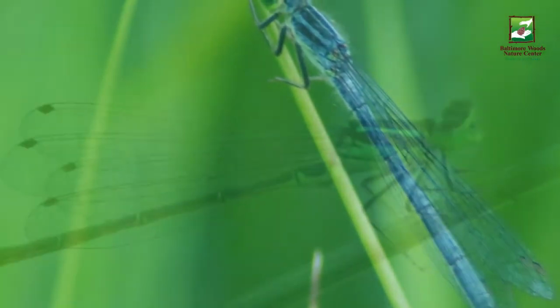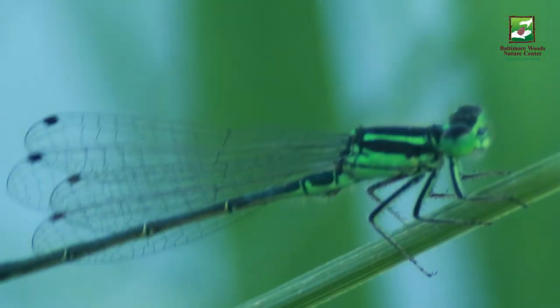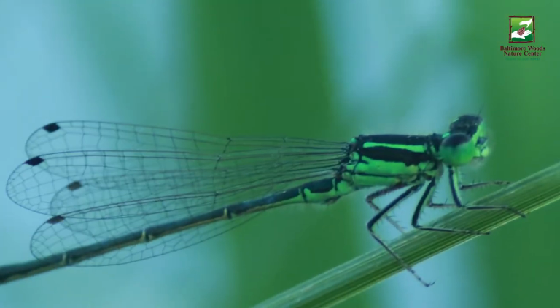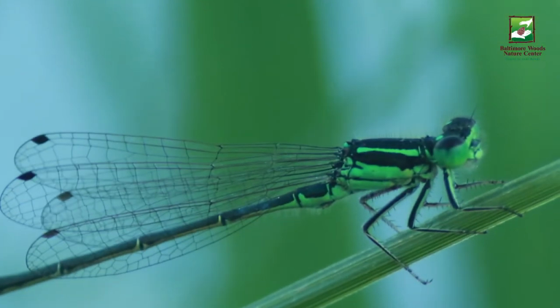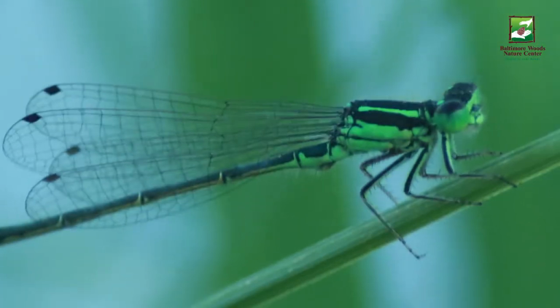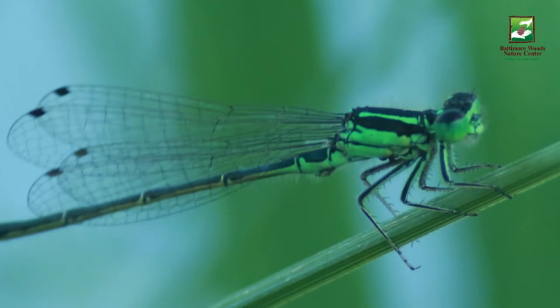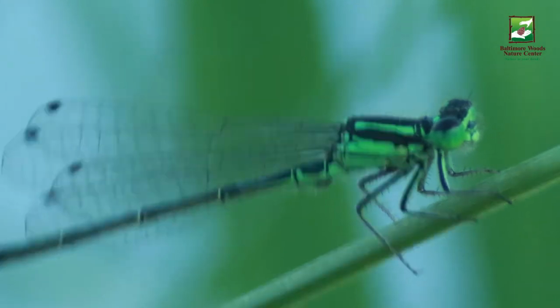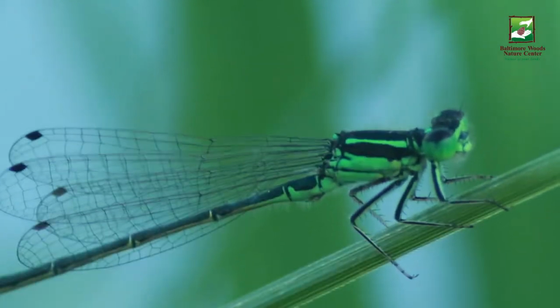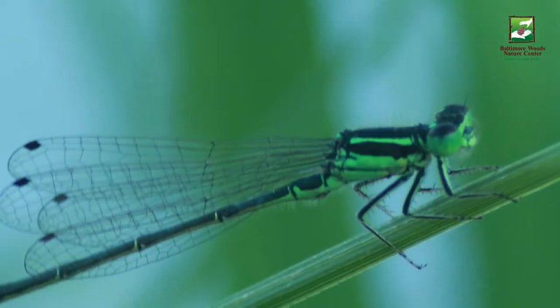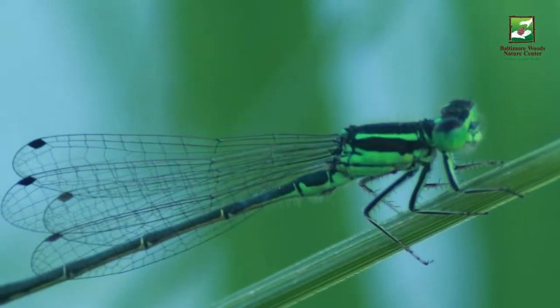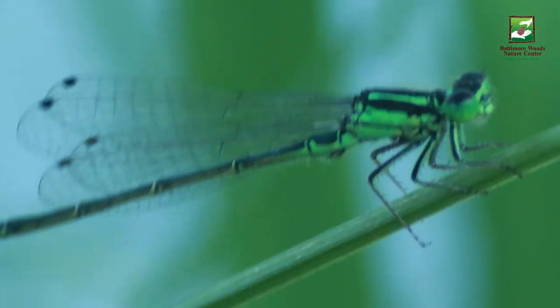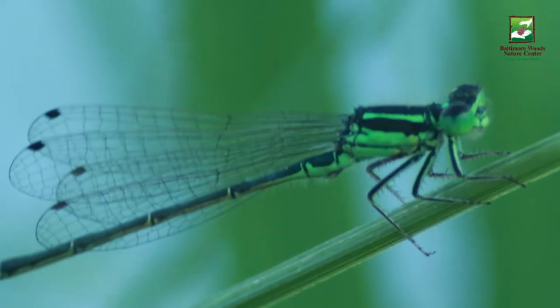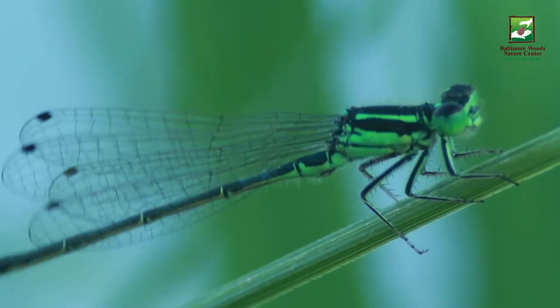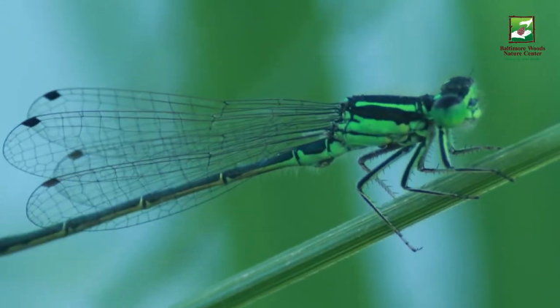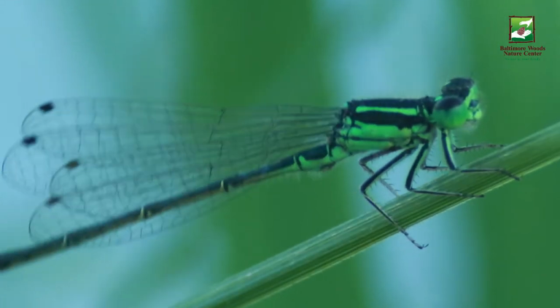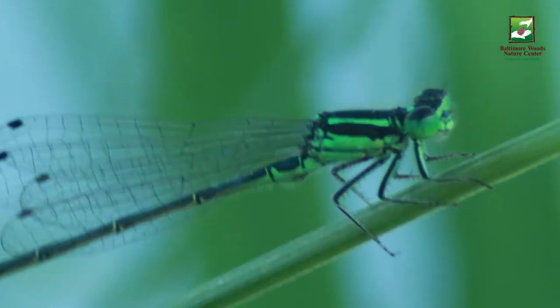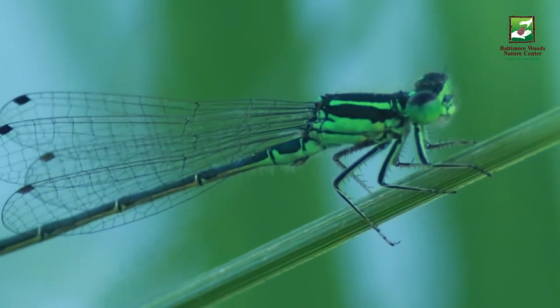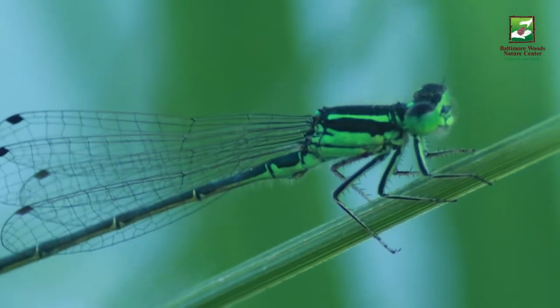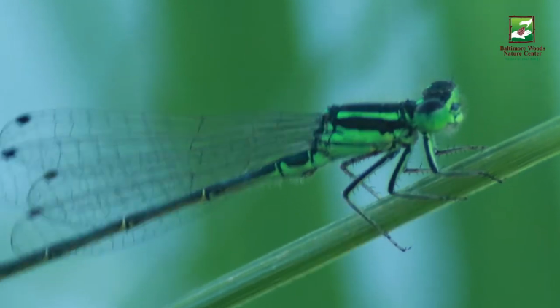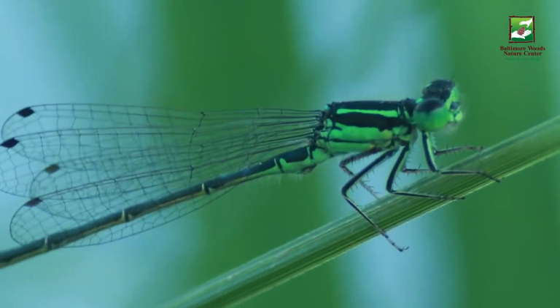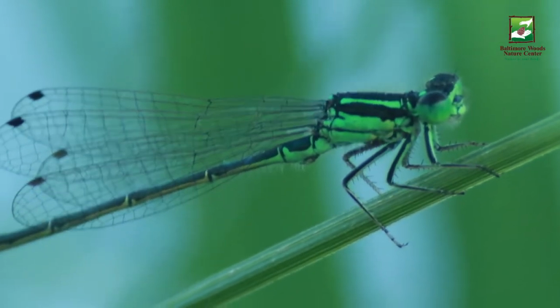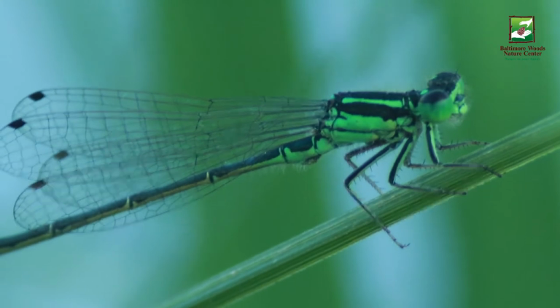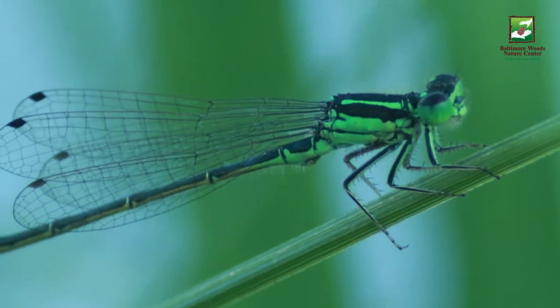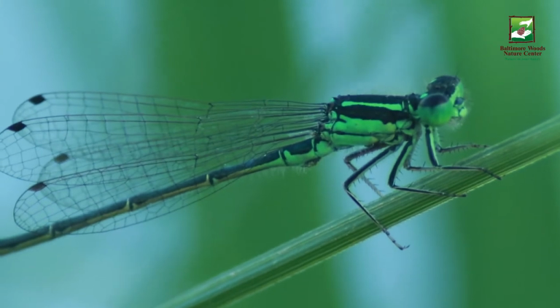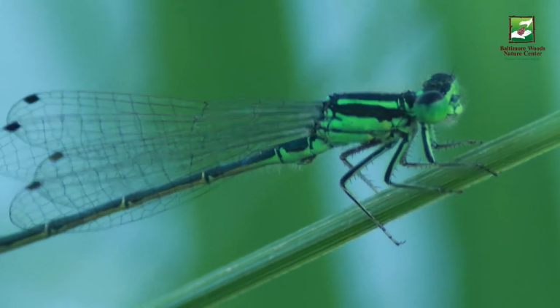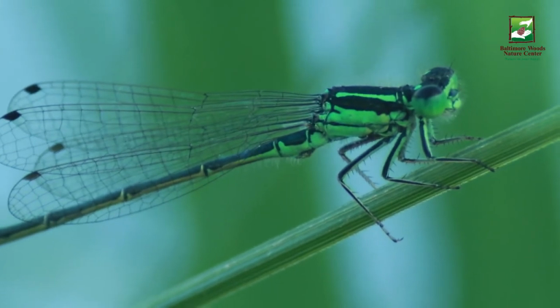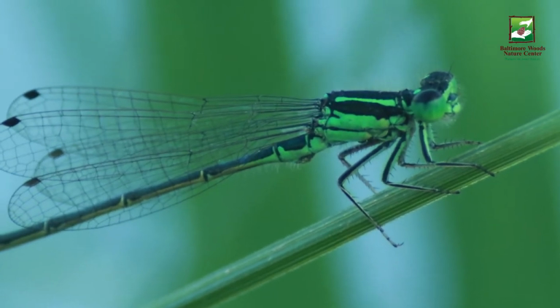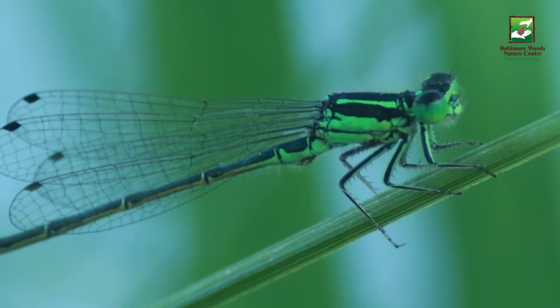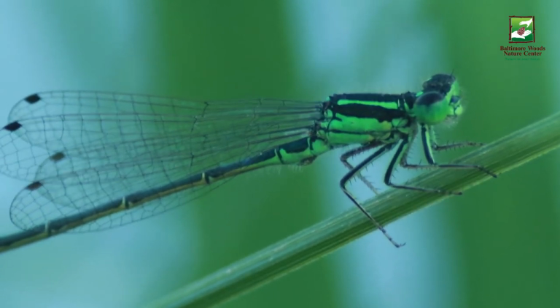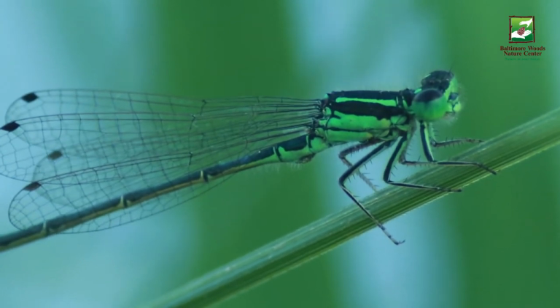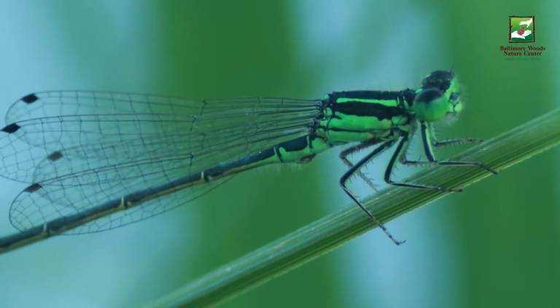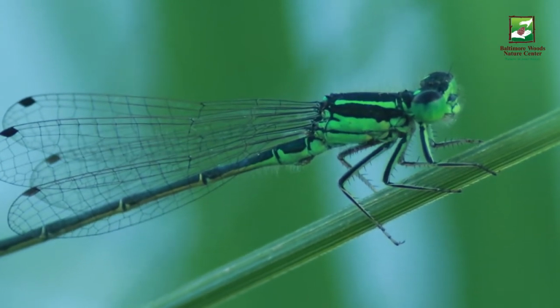It's hard to get a close look at these fast flying damselflies, but it can be mesmerizing when you get to see their detailed wings and striking colors up close.